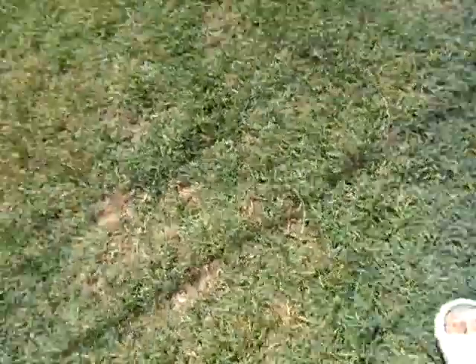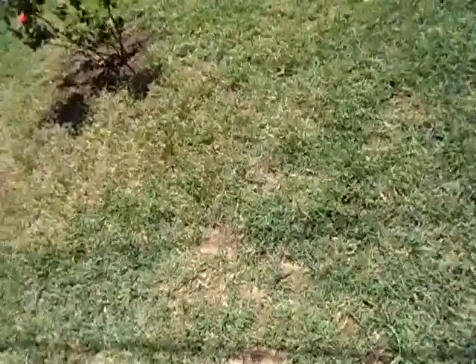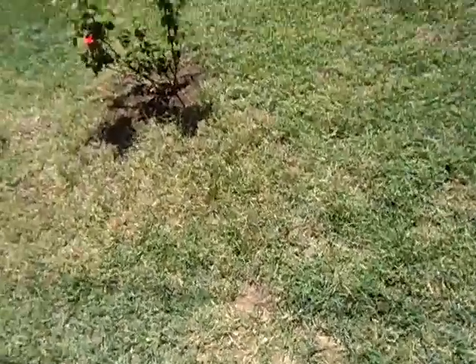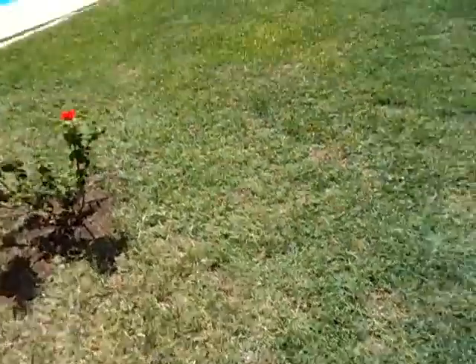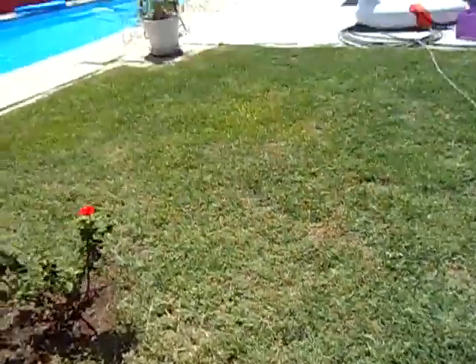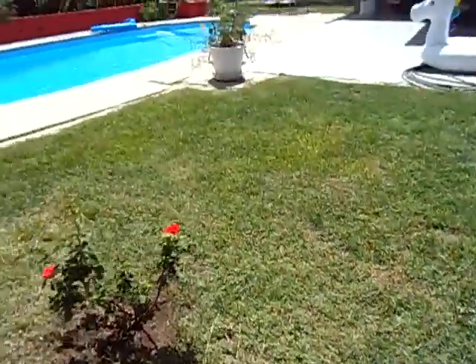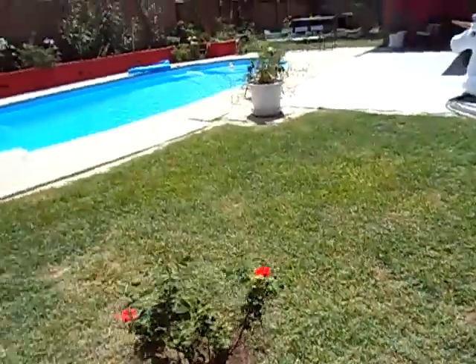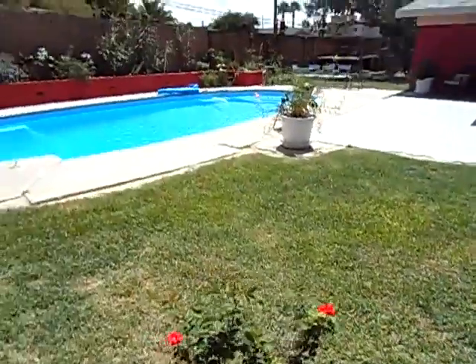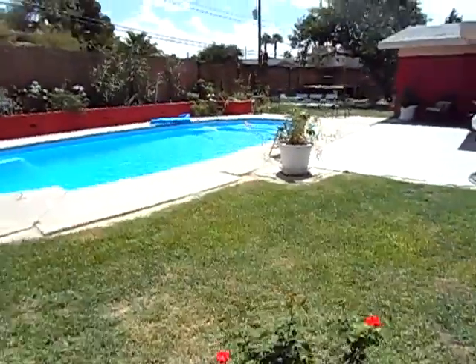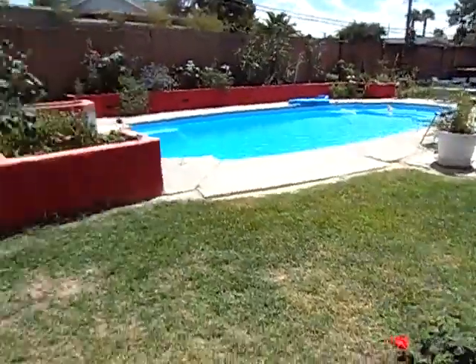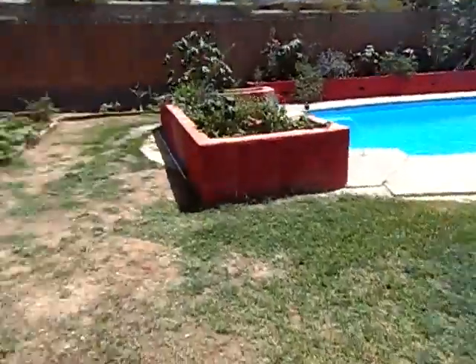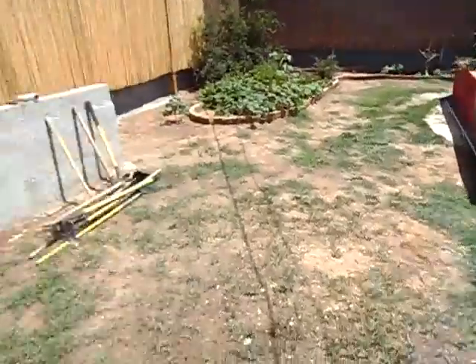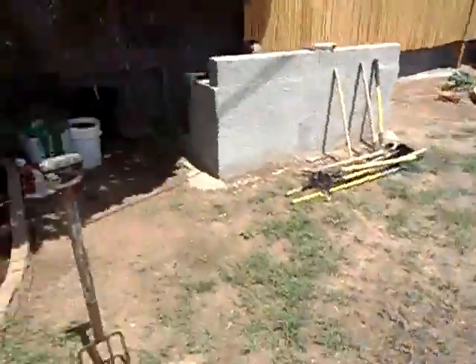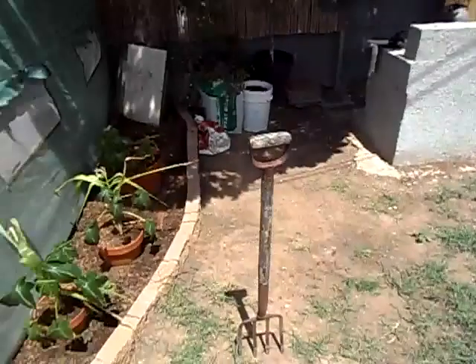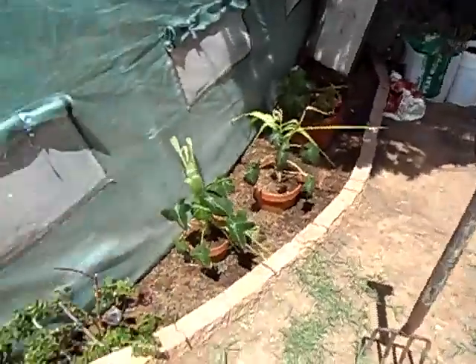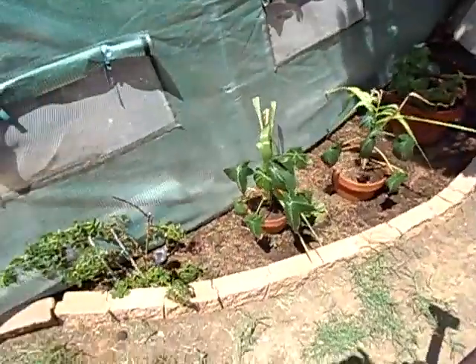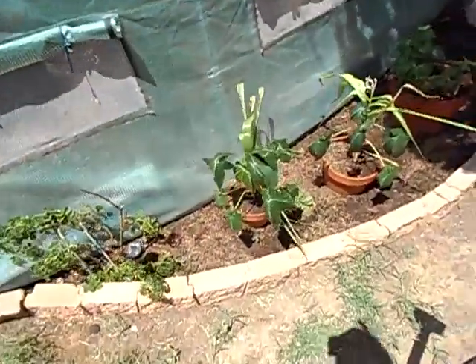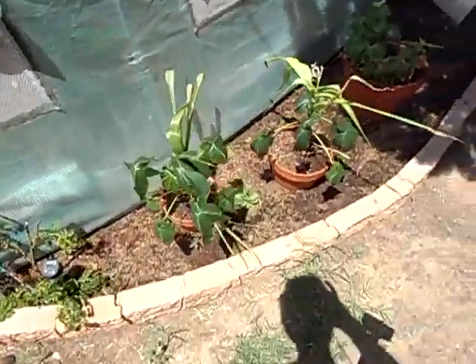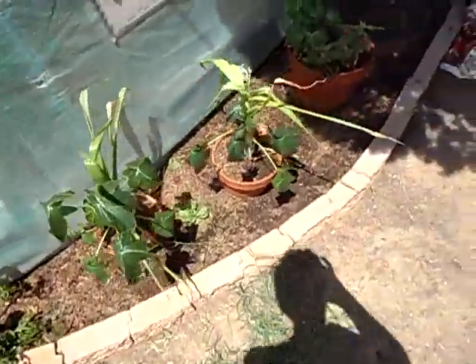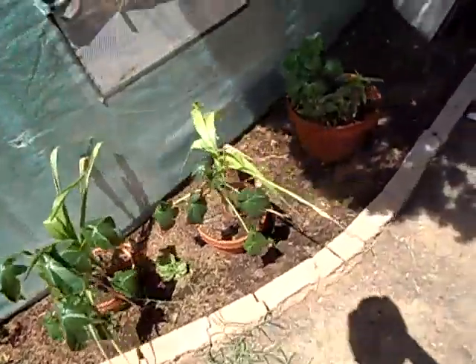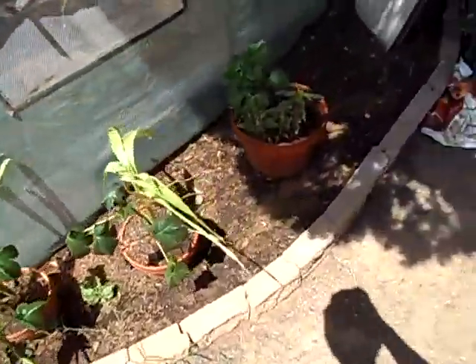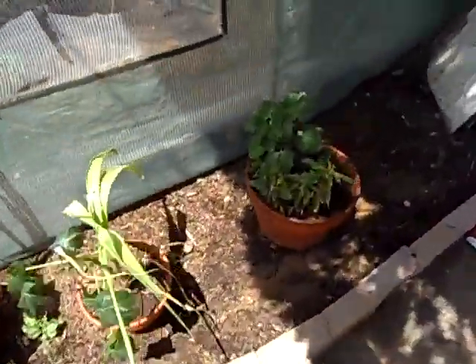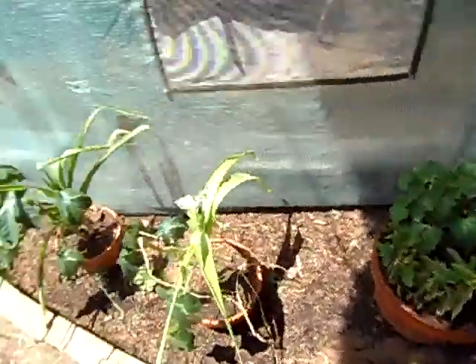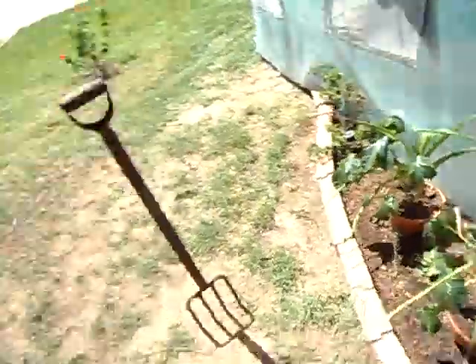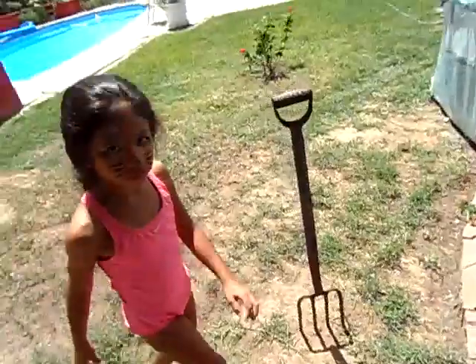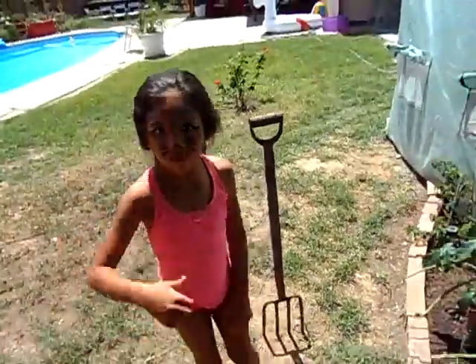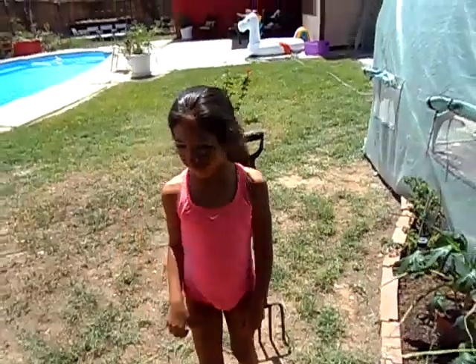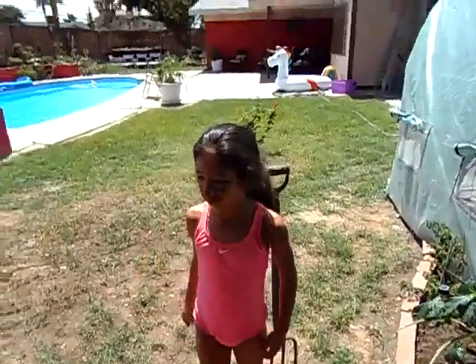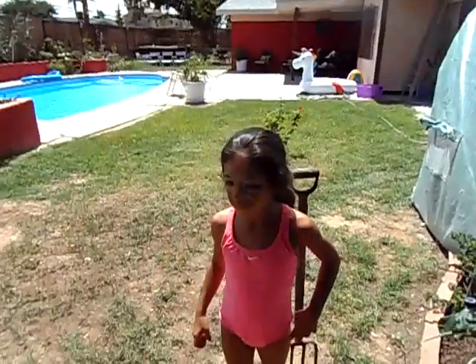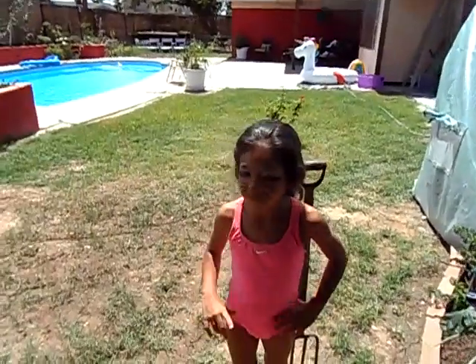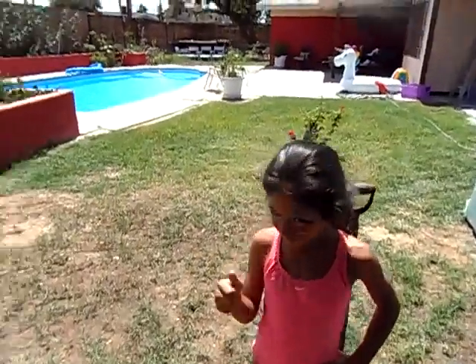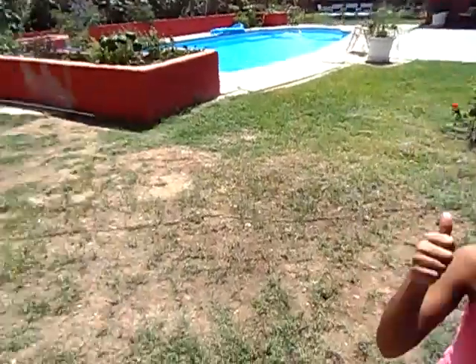This is borax. I saw some termites and ants — I kill them with borax and sugar. Thought I'd make this video. My niece is here and she loves videos.